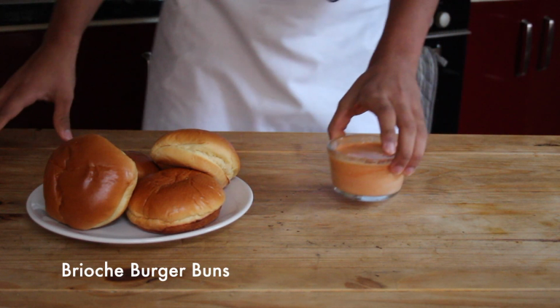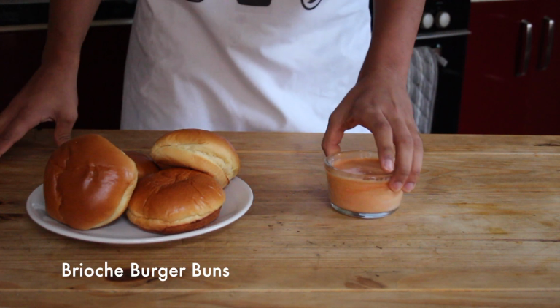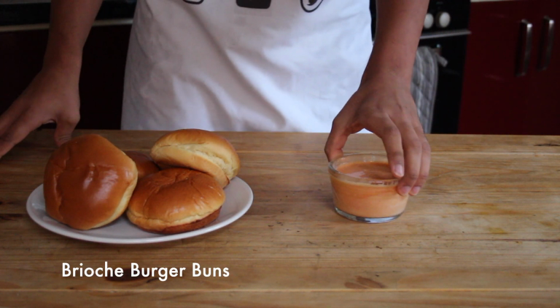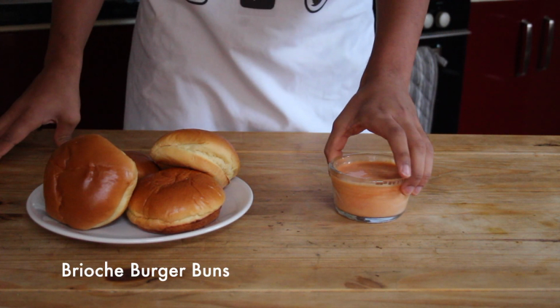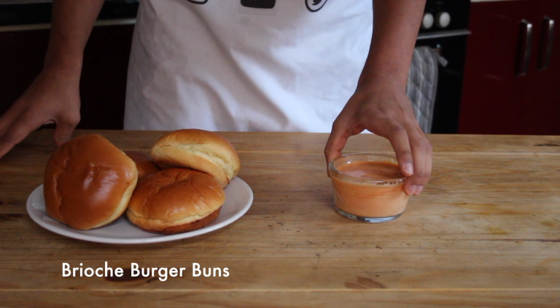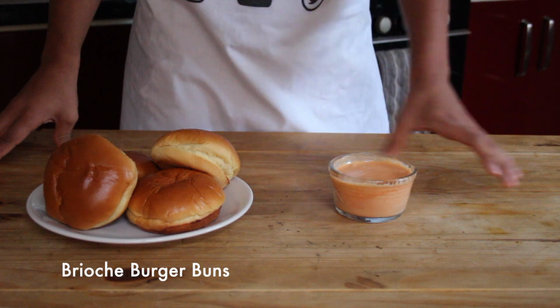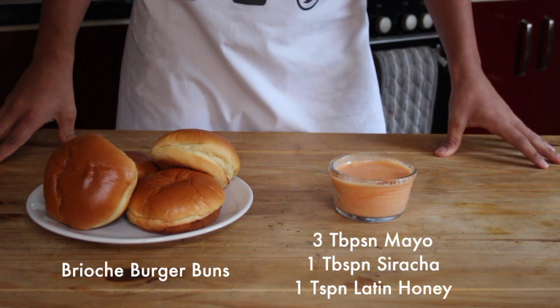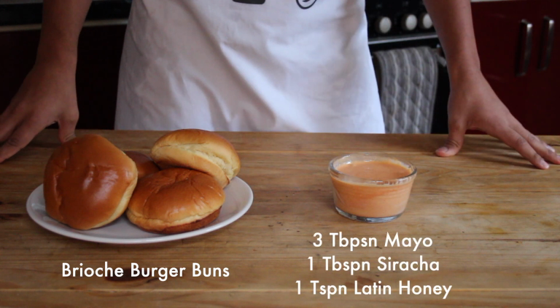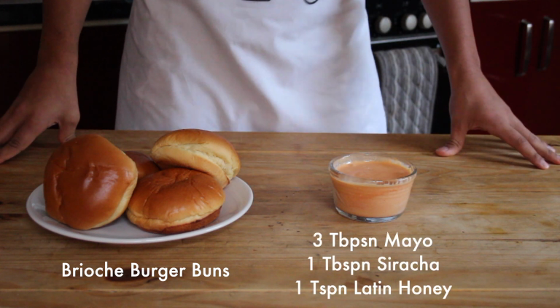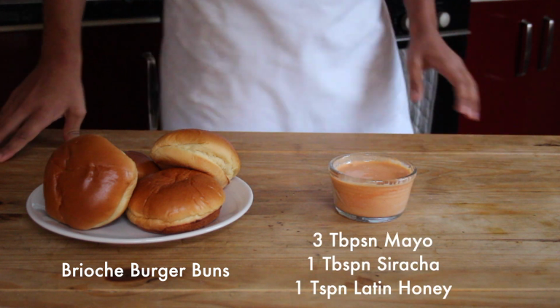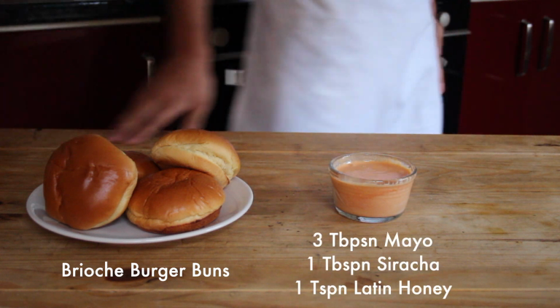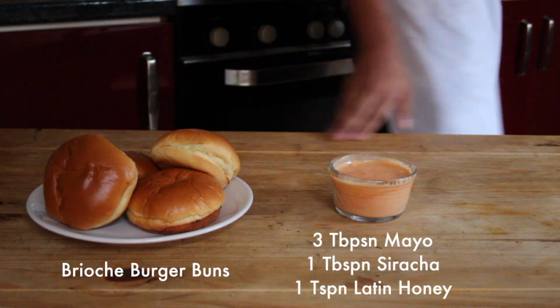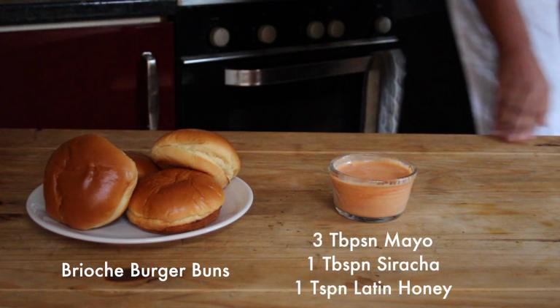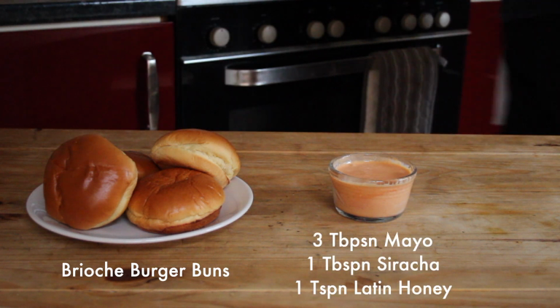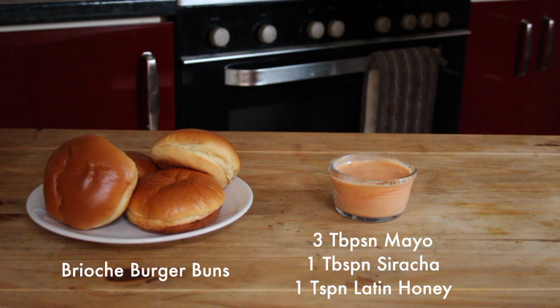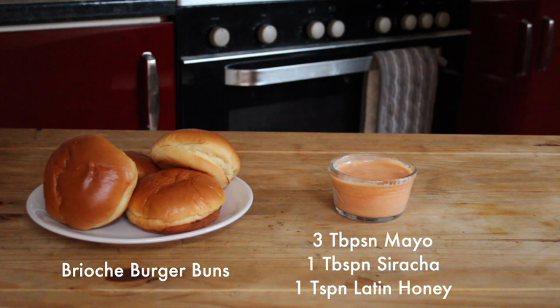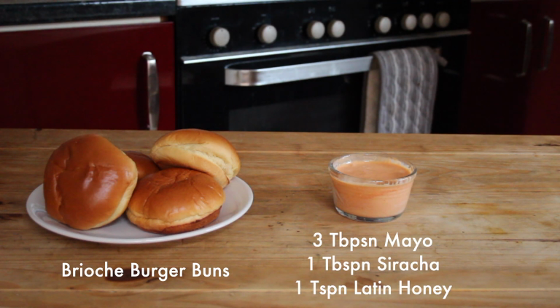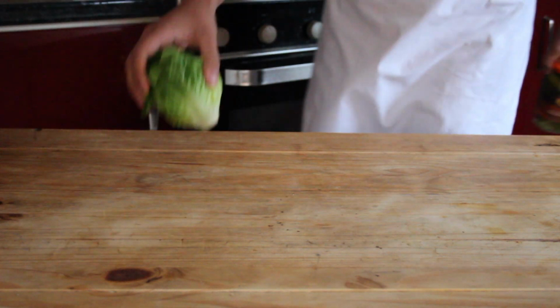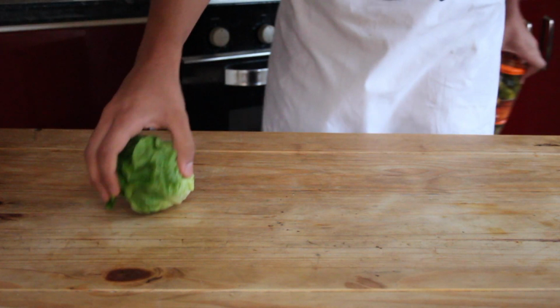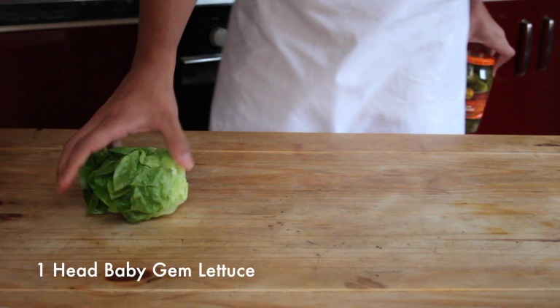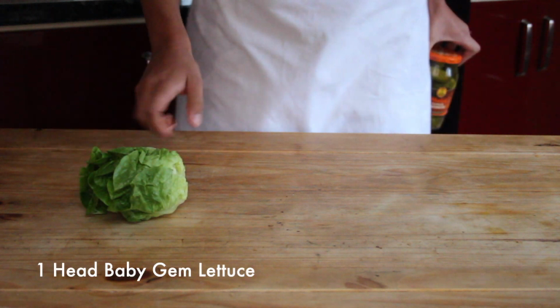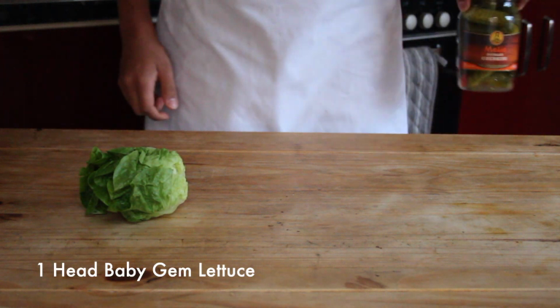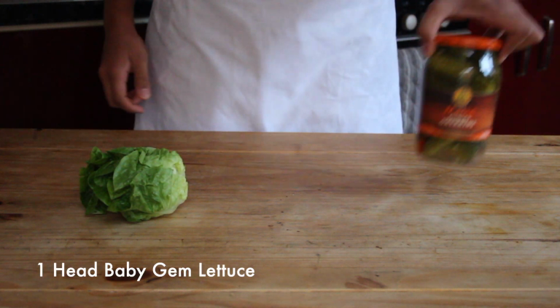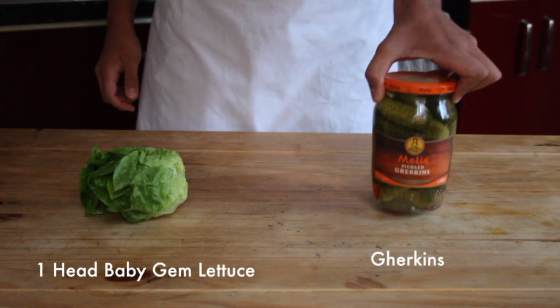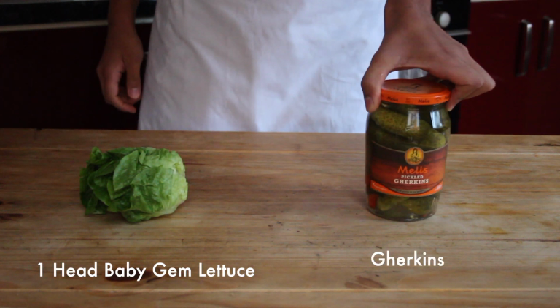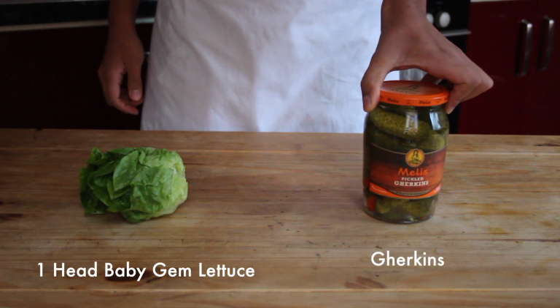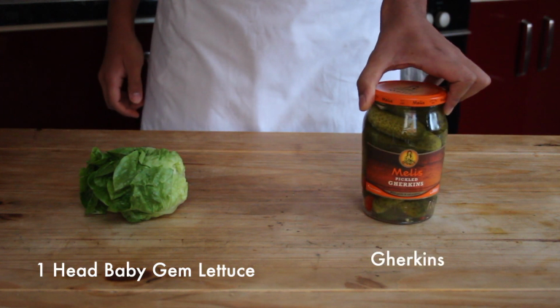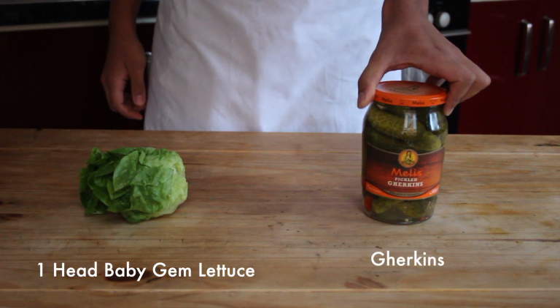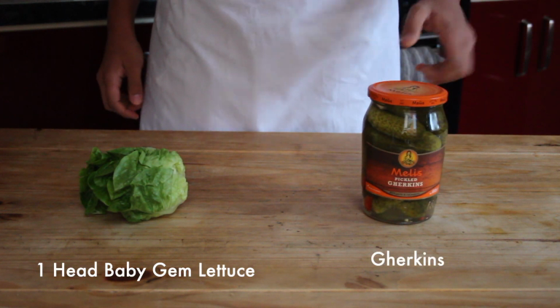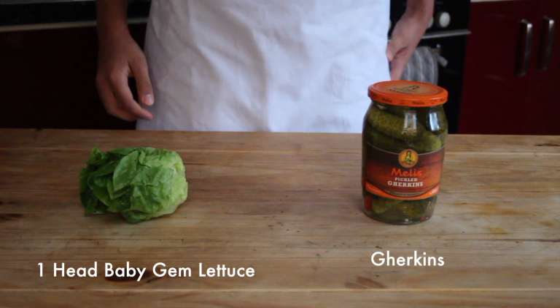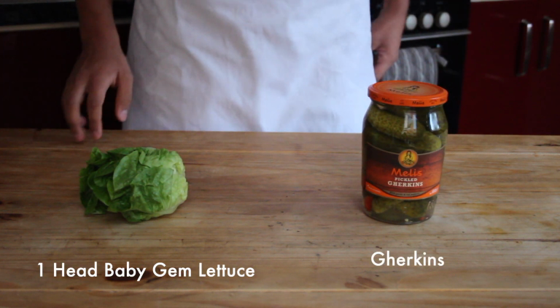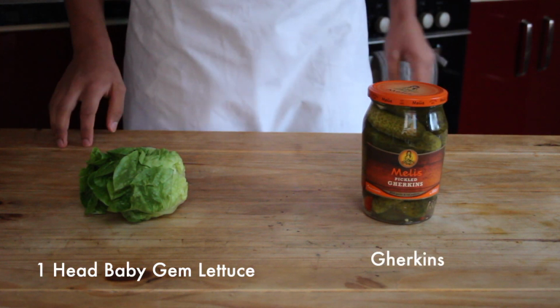You're also going to need some brioche burger buns to serve it with, along with a sweet and spicy mayonnaise made with sriracha and some honey from the Latin Honey Shop — I'll leave a link in the description below — and some lettuce and gherkins to serve the whole thing up.